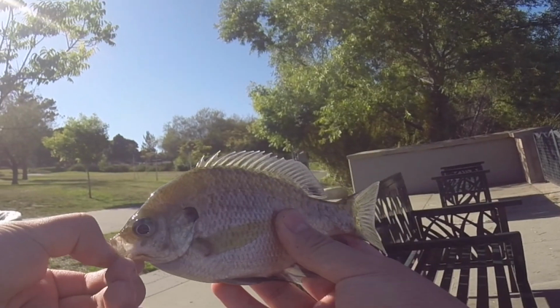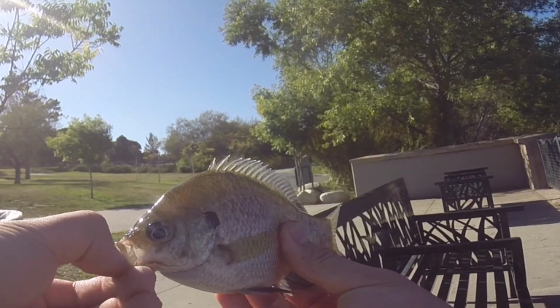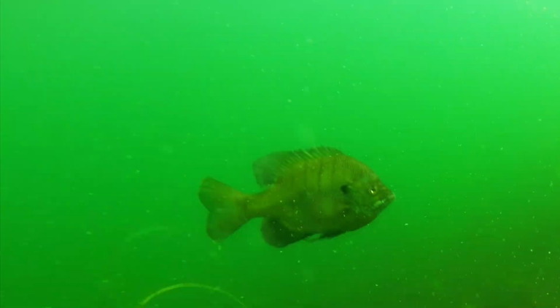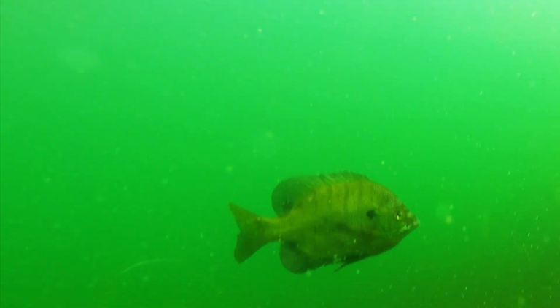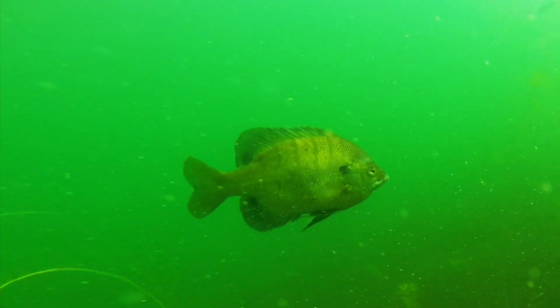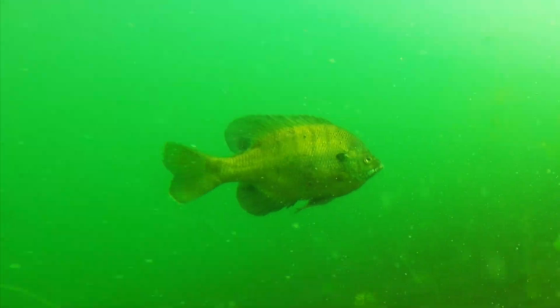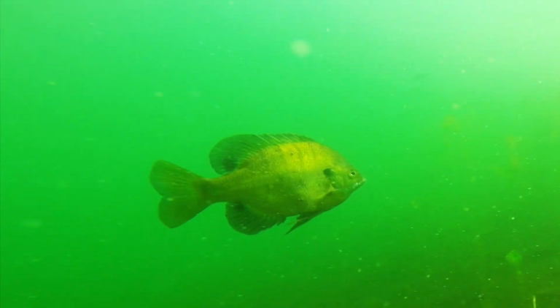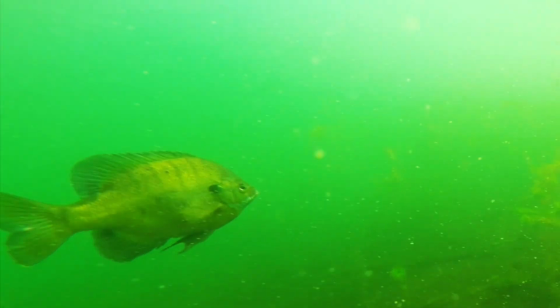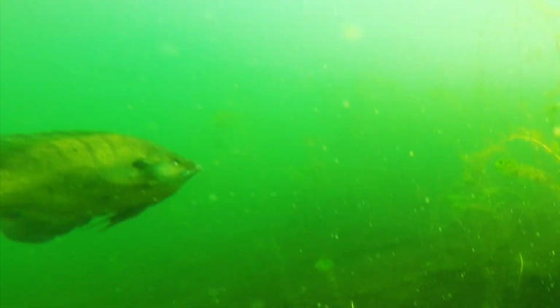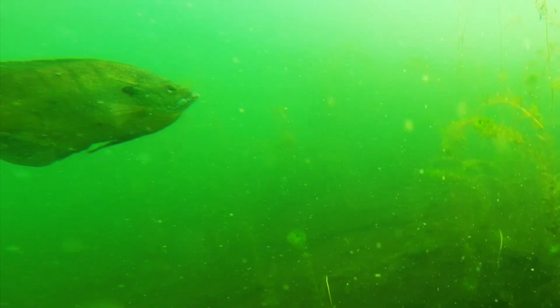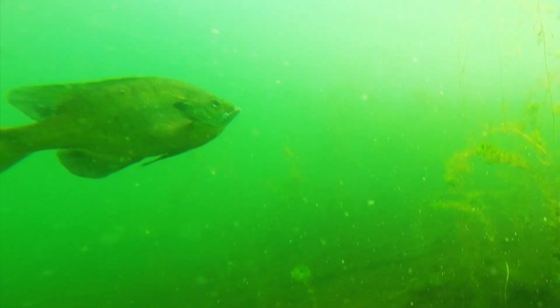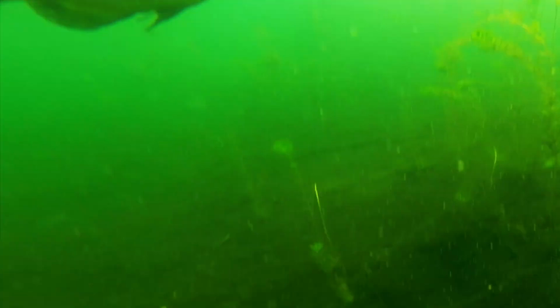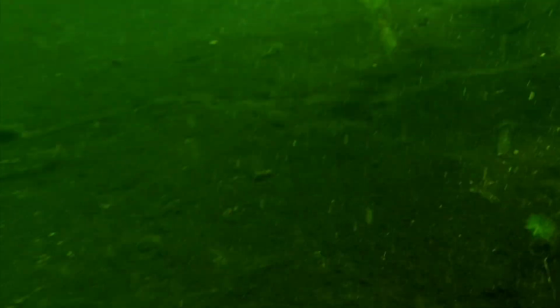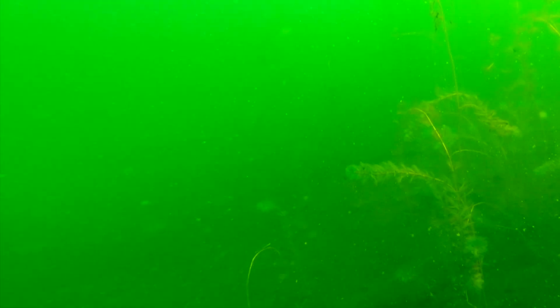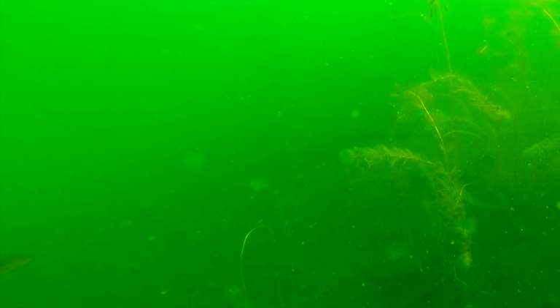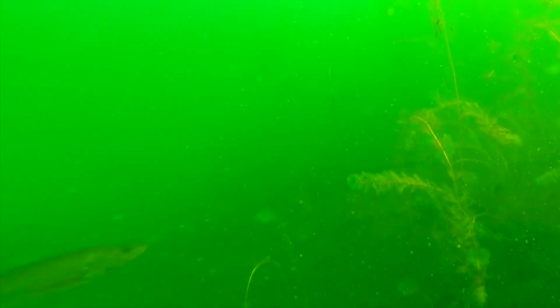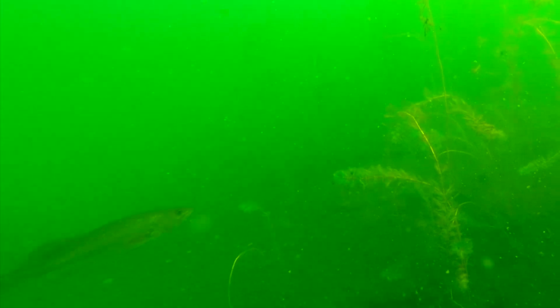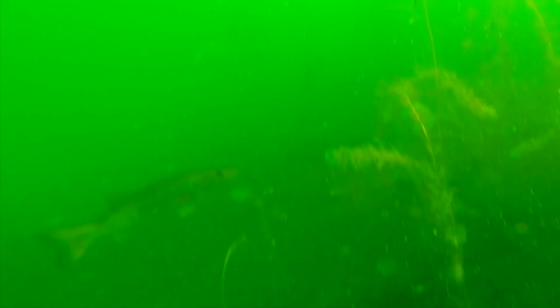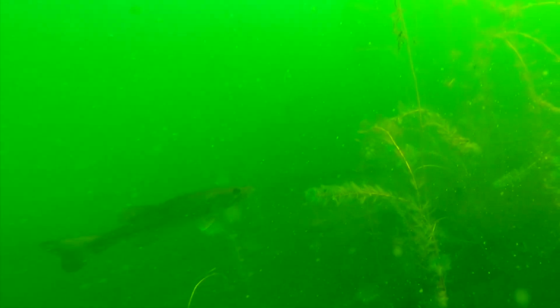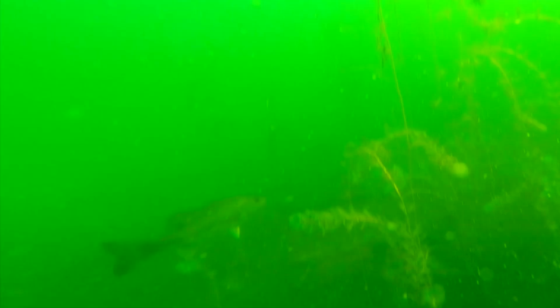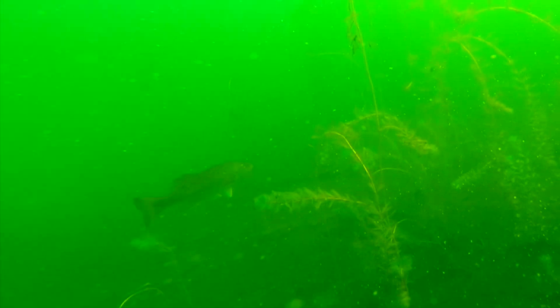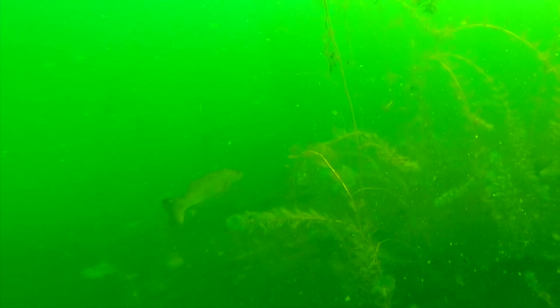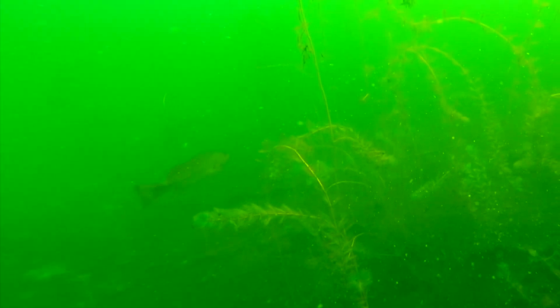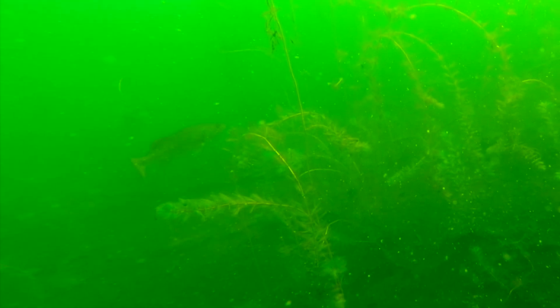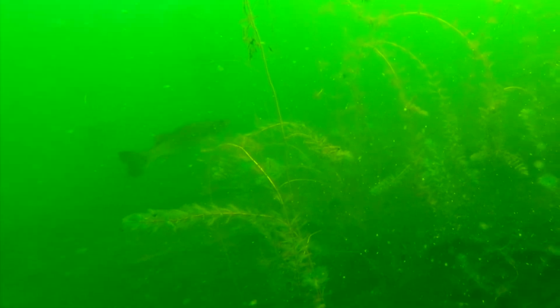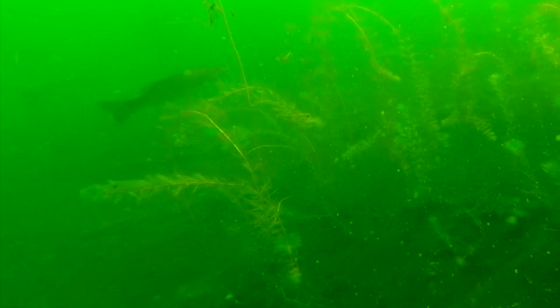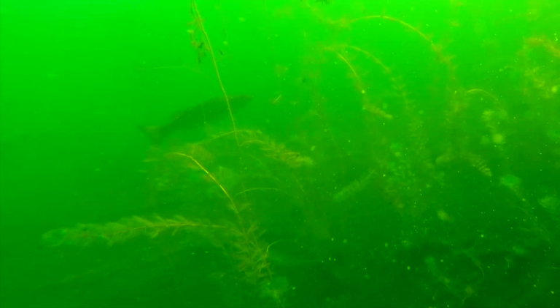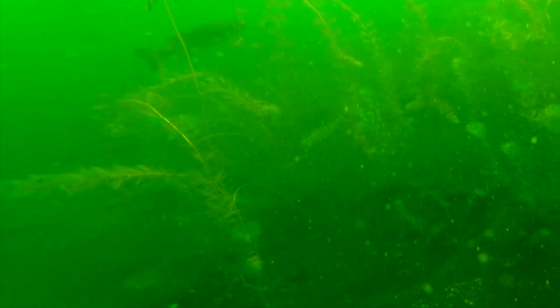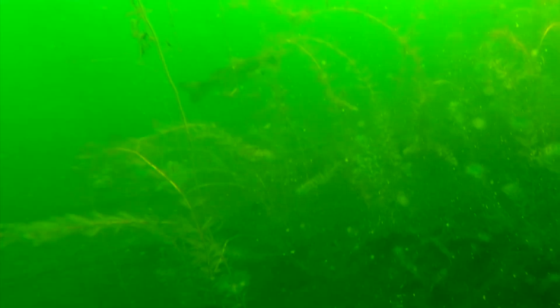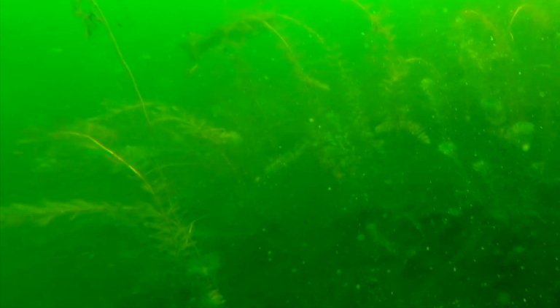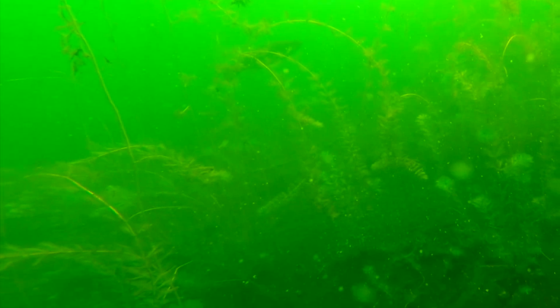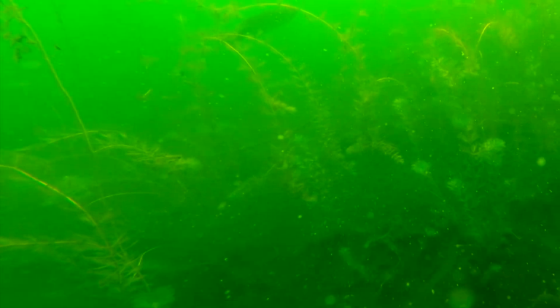I think sunfish are very fun fish to catch when you are fishing. I hope you enjoyed this educational identification video about sunfish. Thanks for watching and don't forget to subscribe.